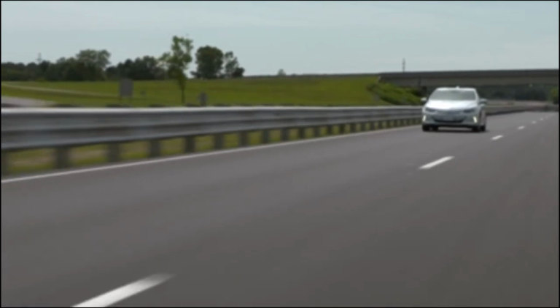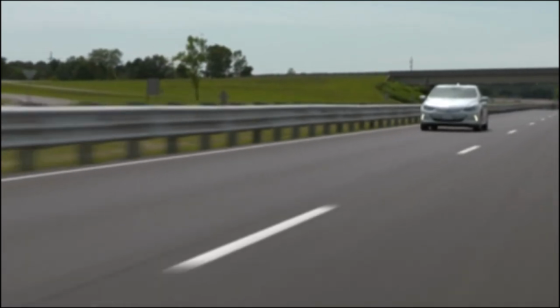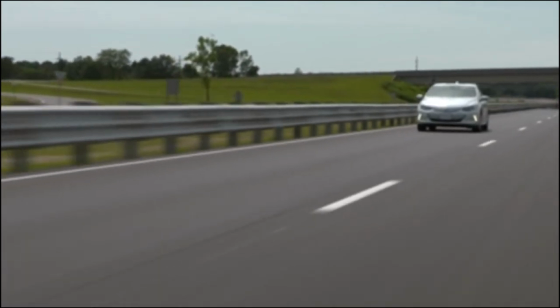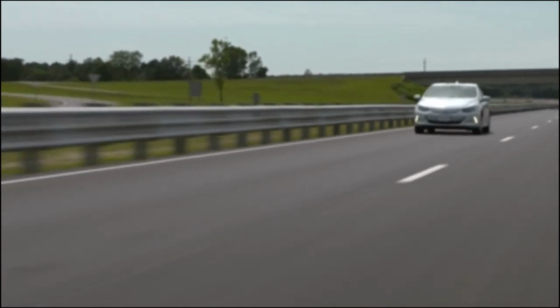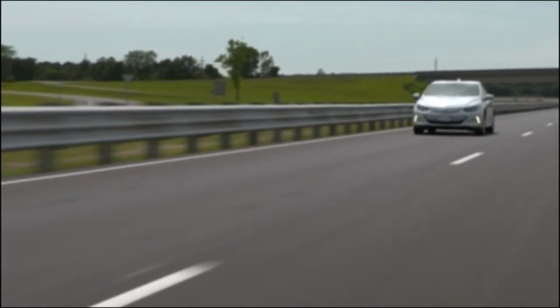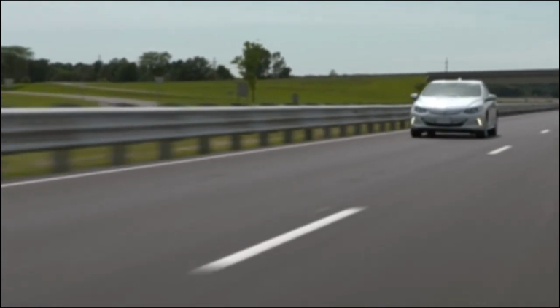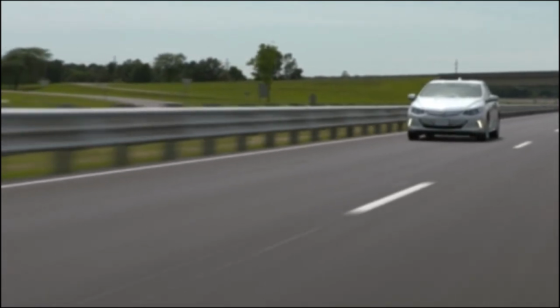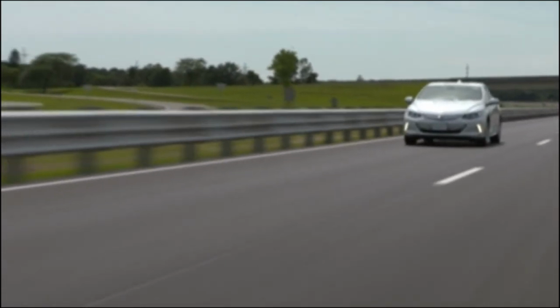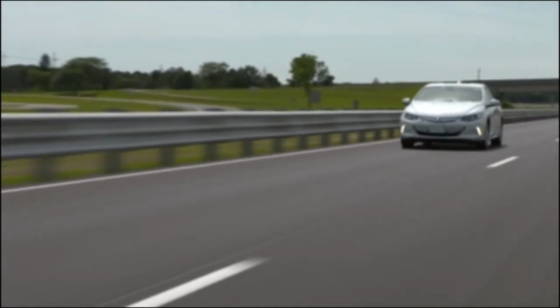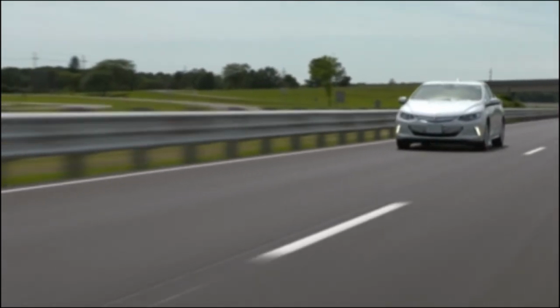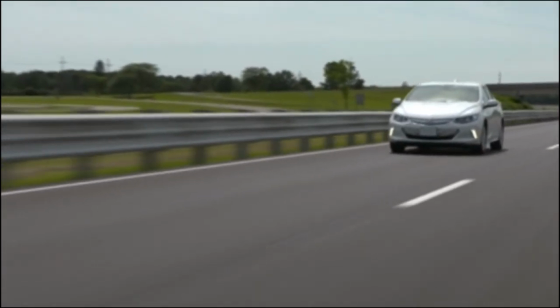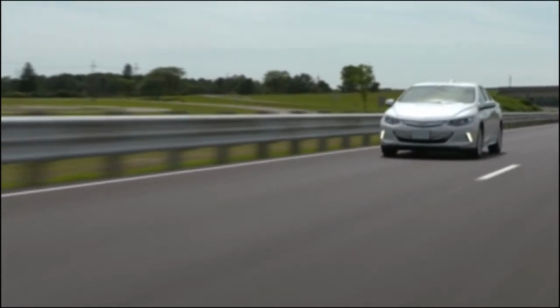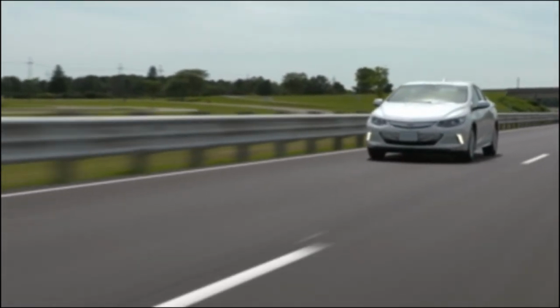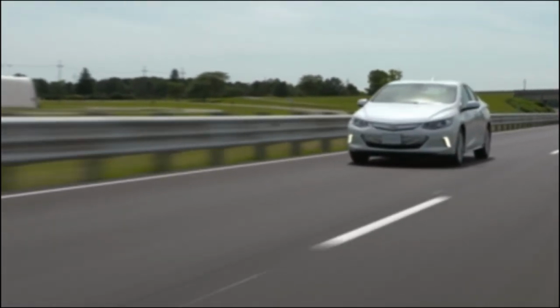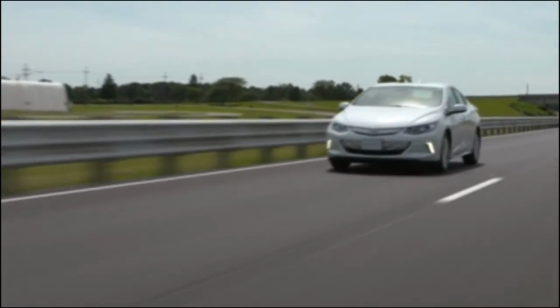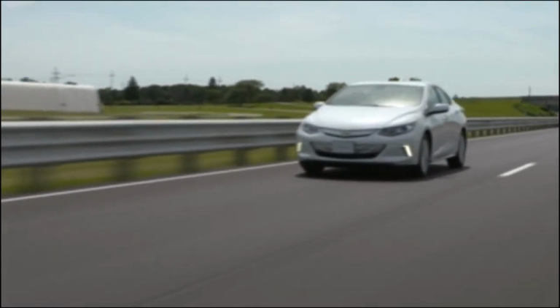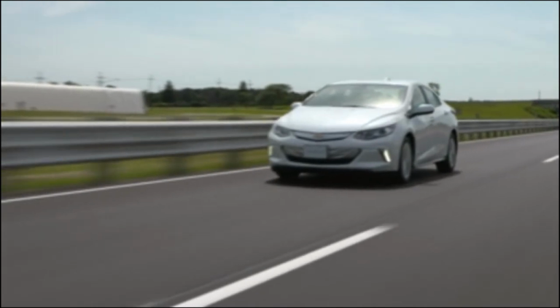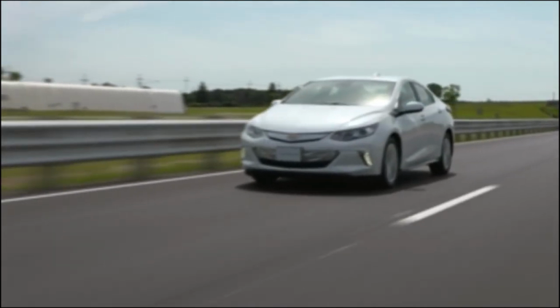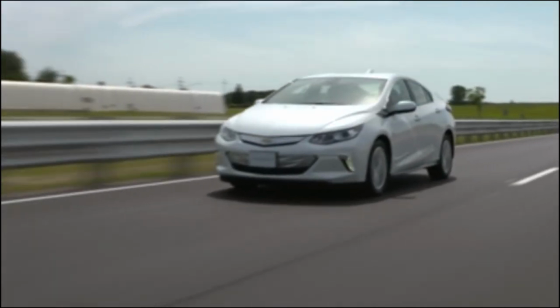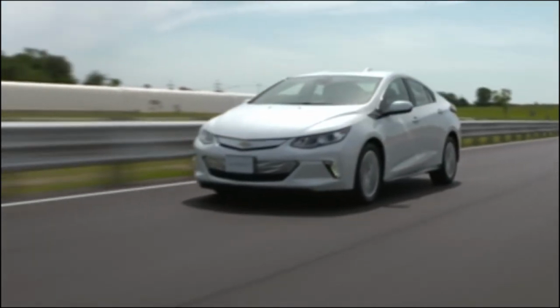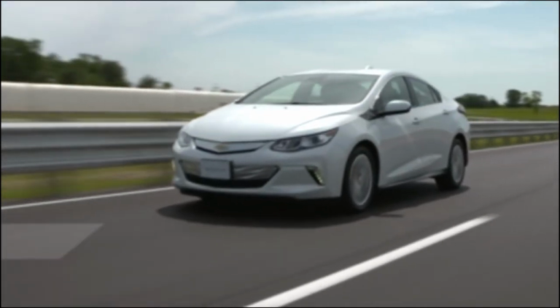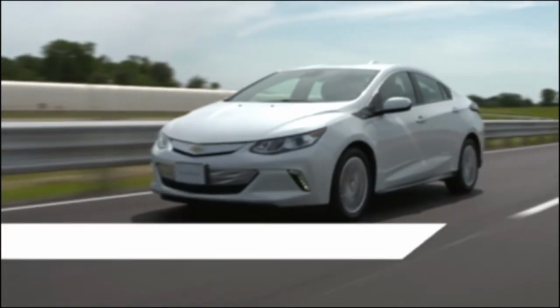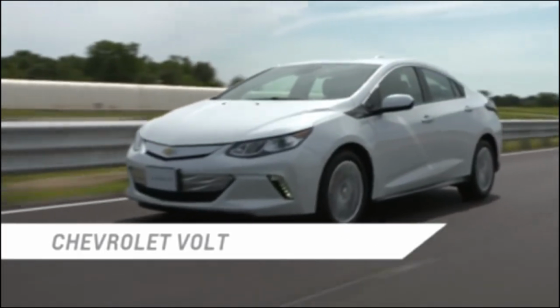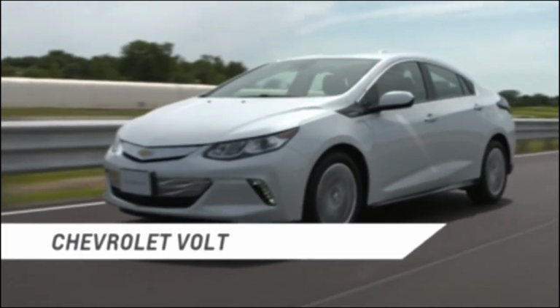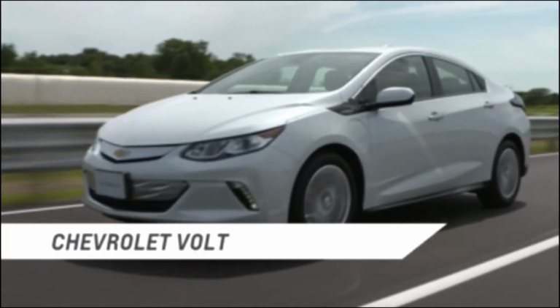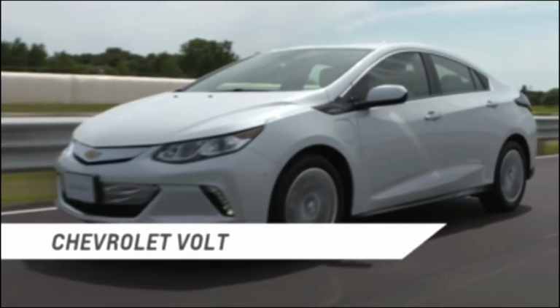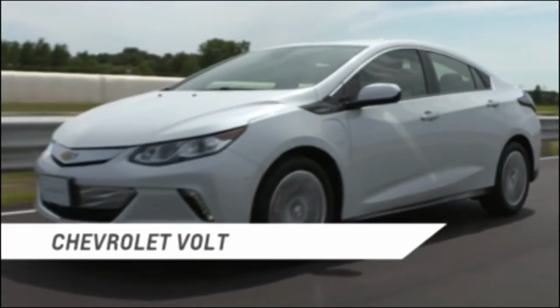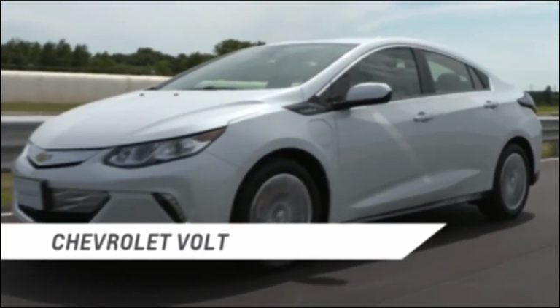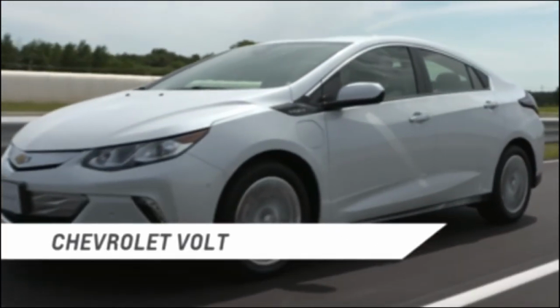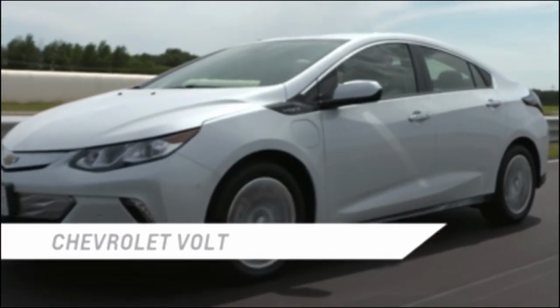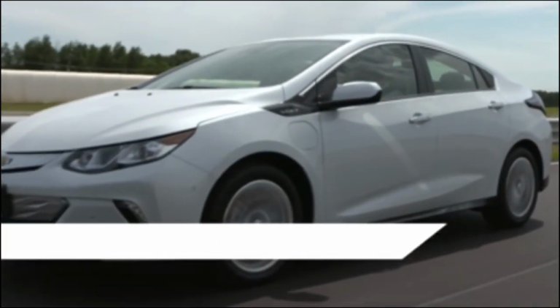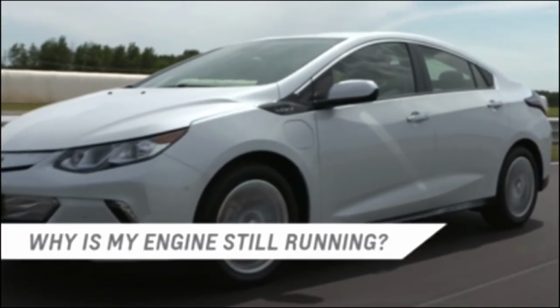Knowing when the engine will run helps you better understand the advanced technology of the Volt. And remember, the Volt engine will start only when the owner powers on the vehicle.